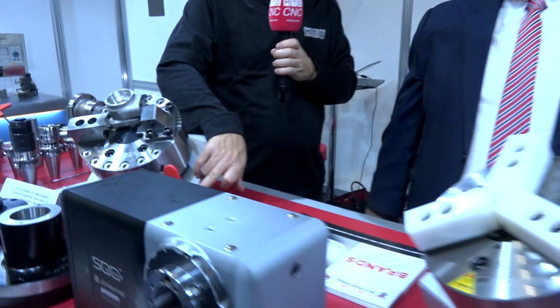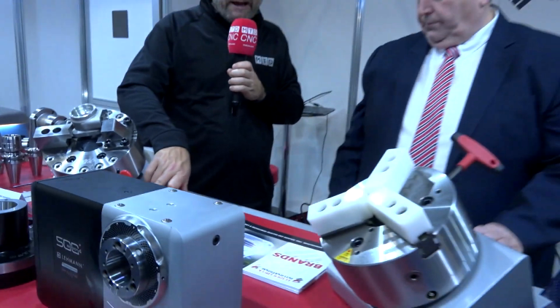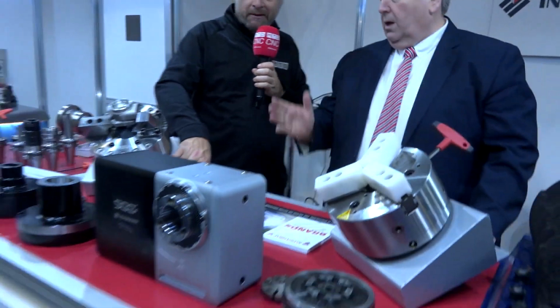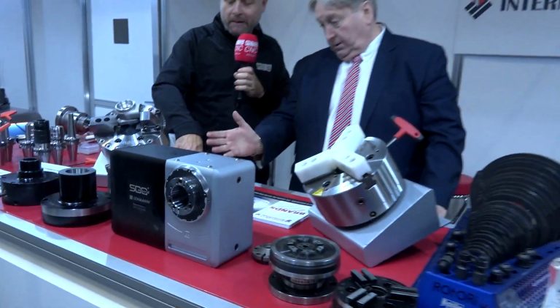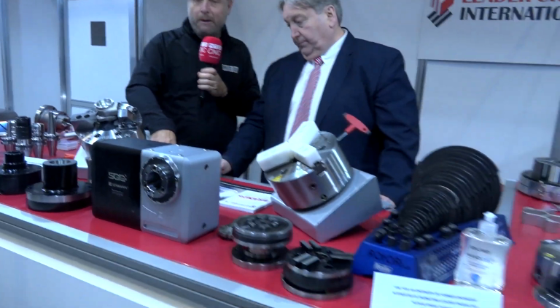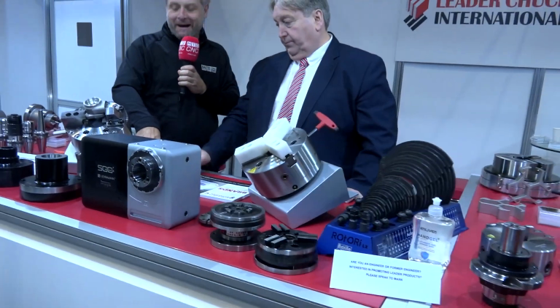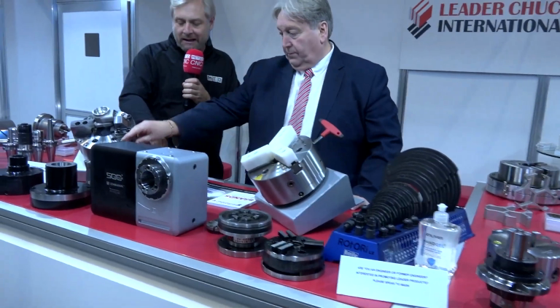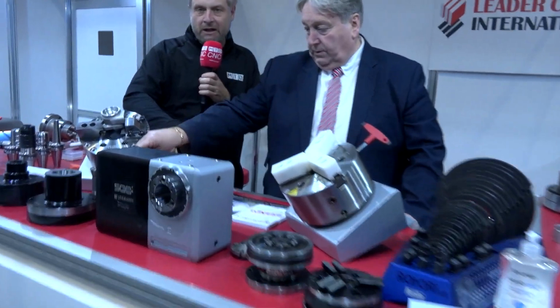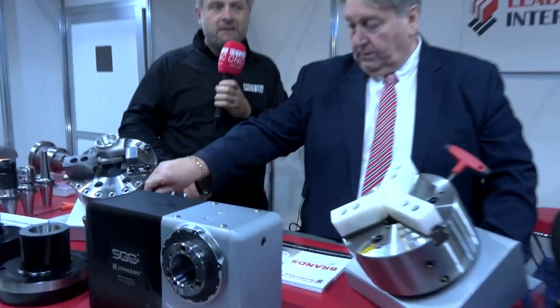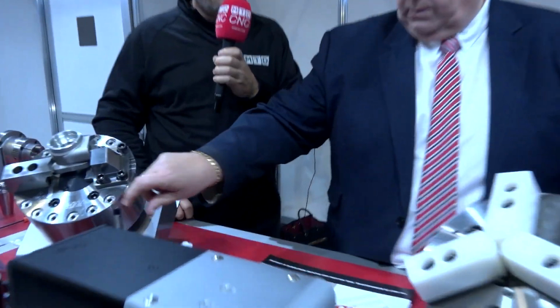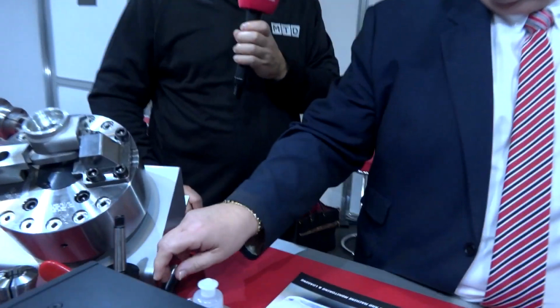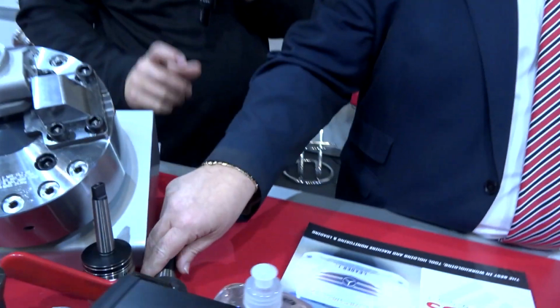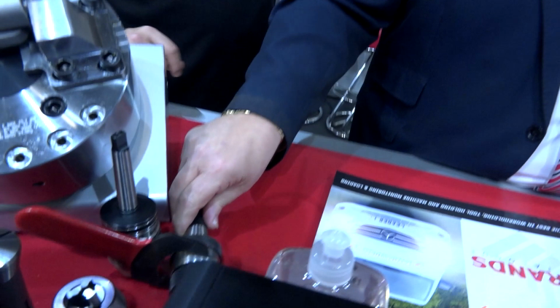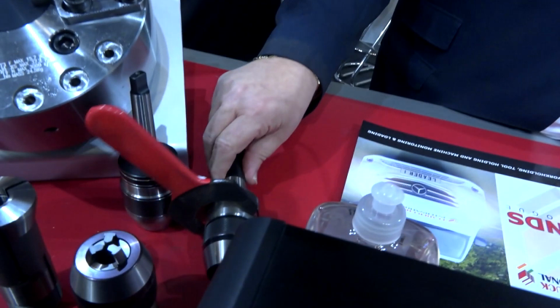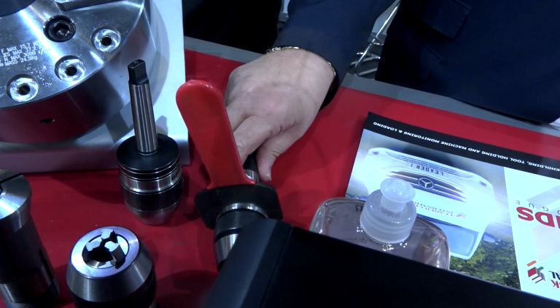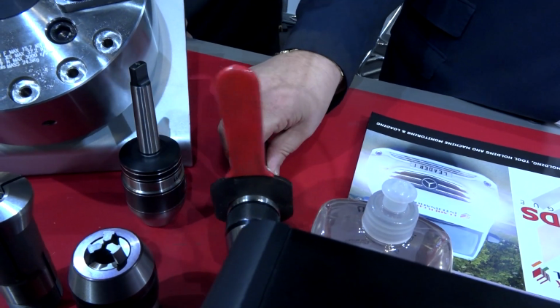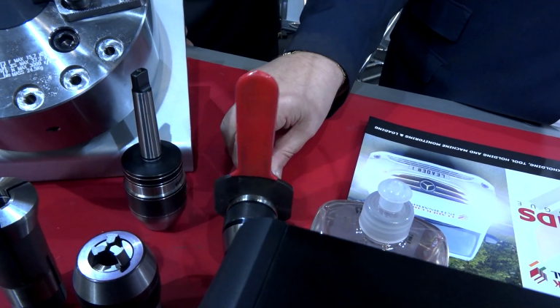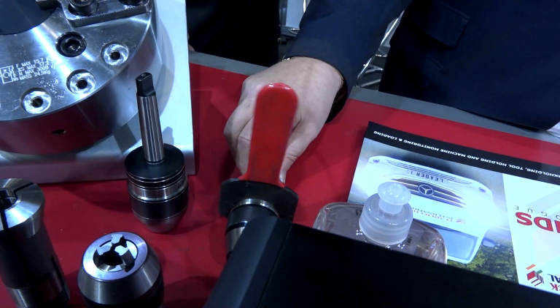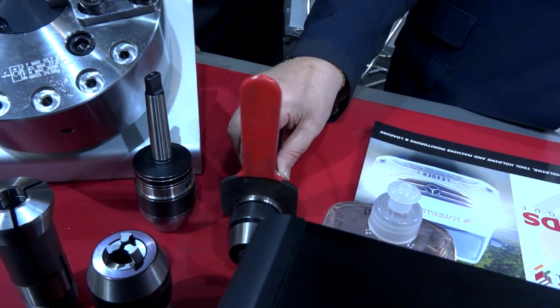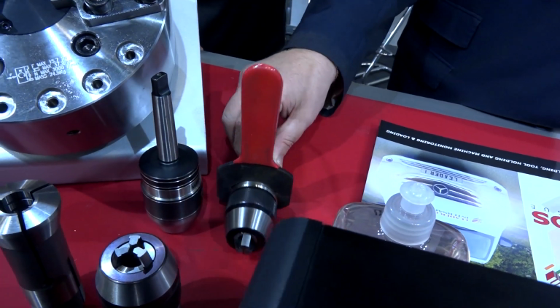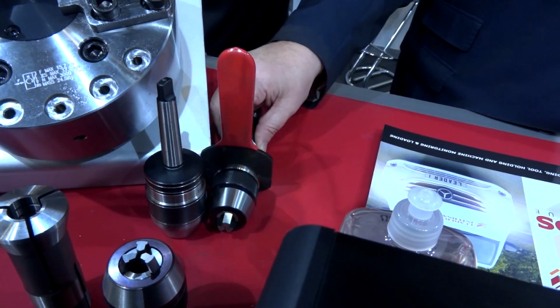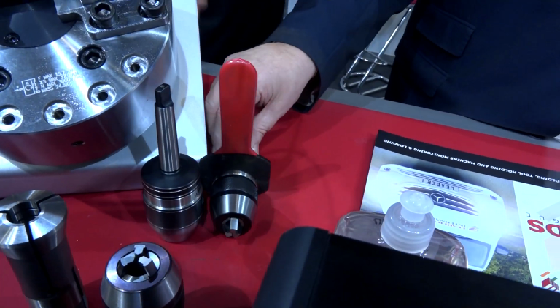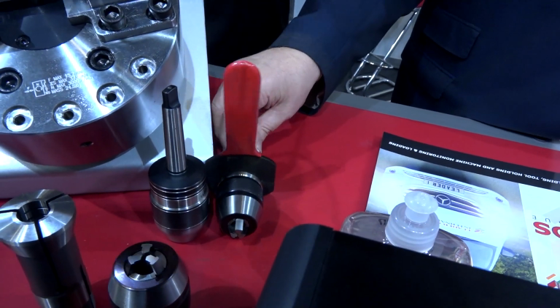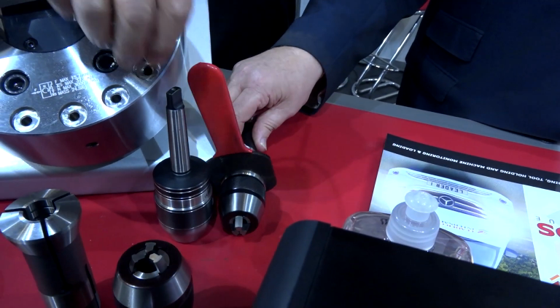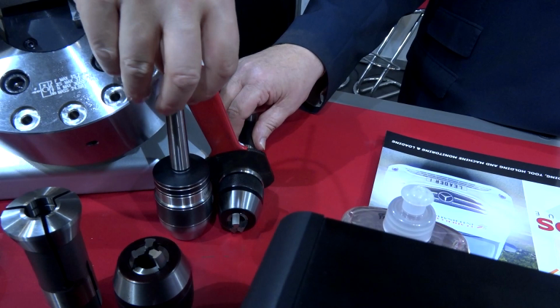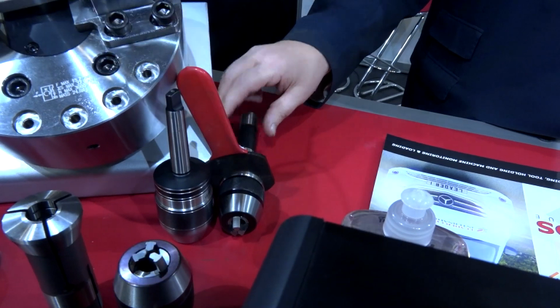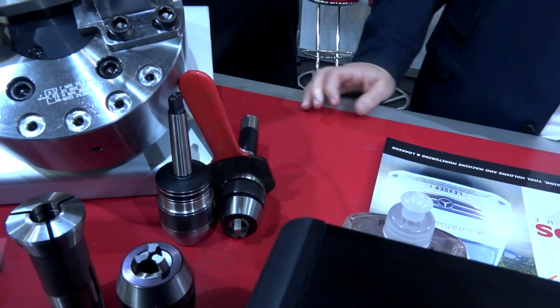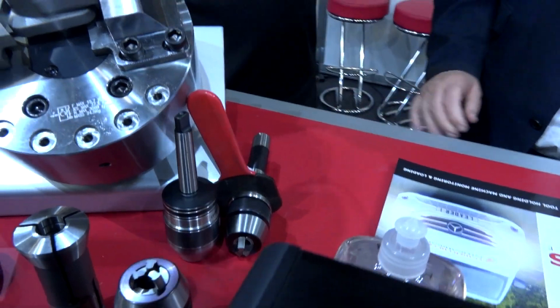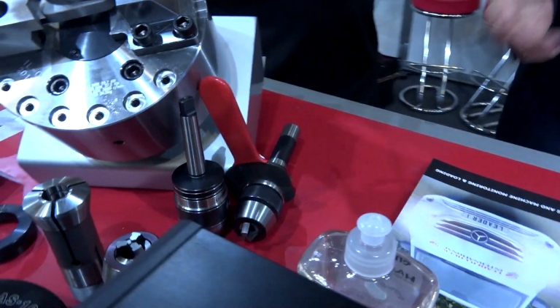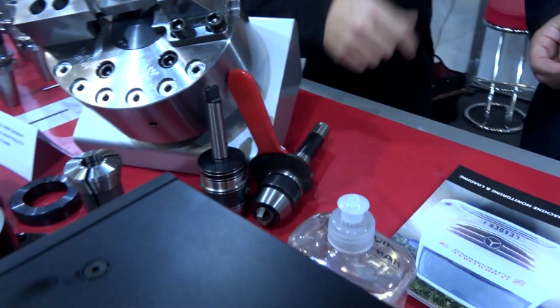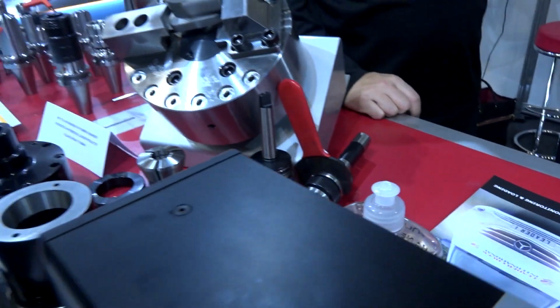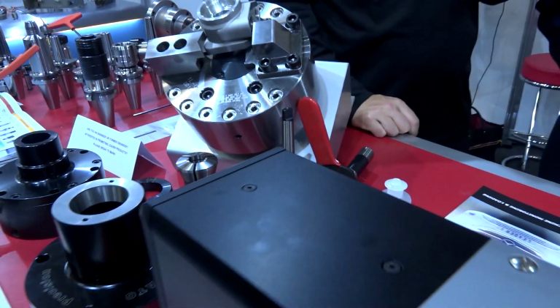Then the Lambret chucks — 60,000 RPM, great for medical. Up to 60,000 RPM, and they have the ISO certification for the medical industry.